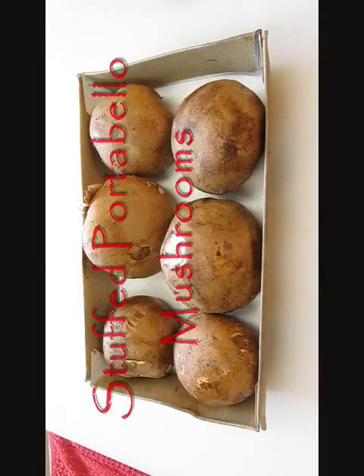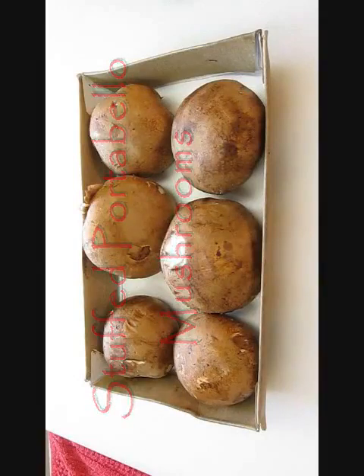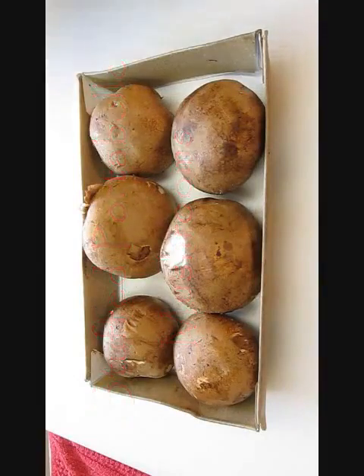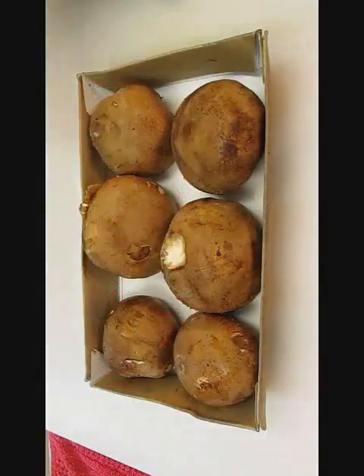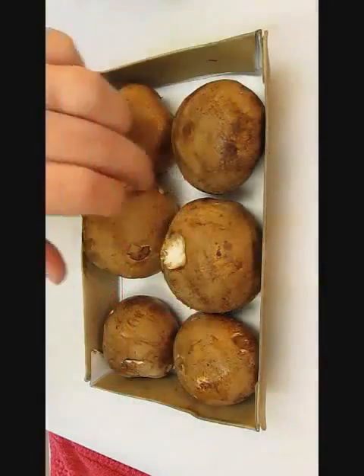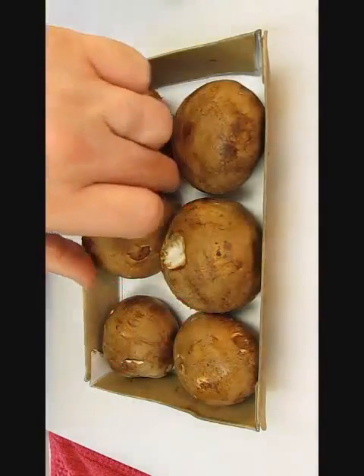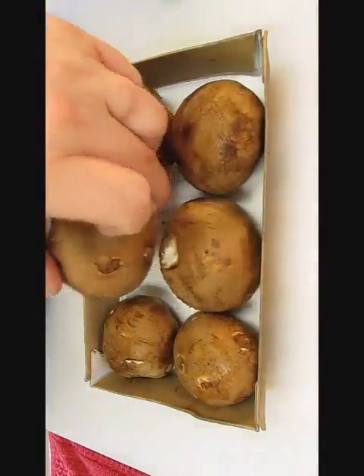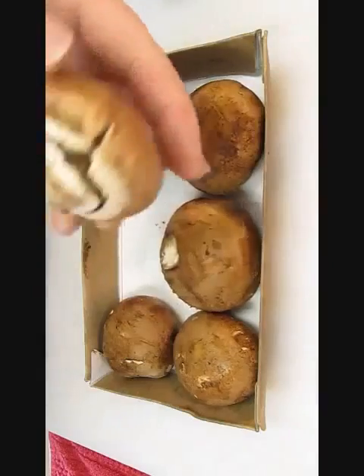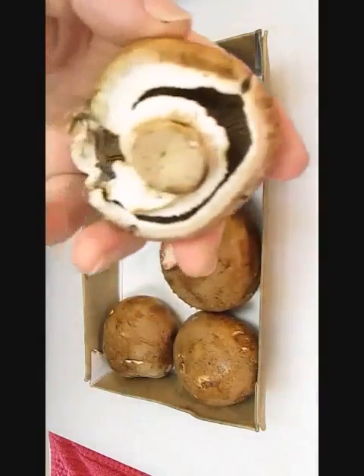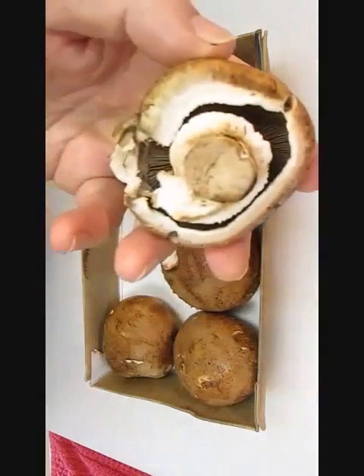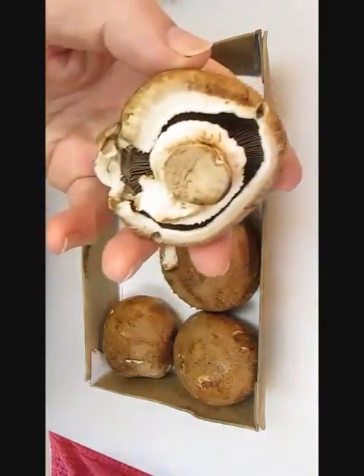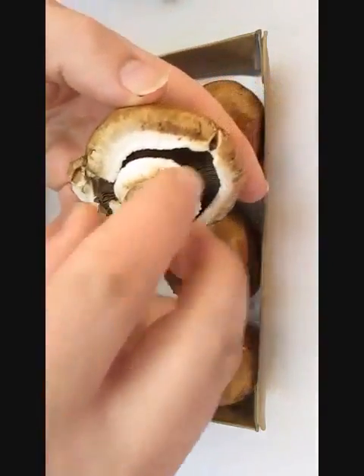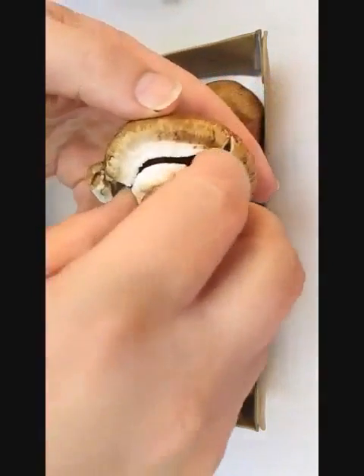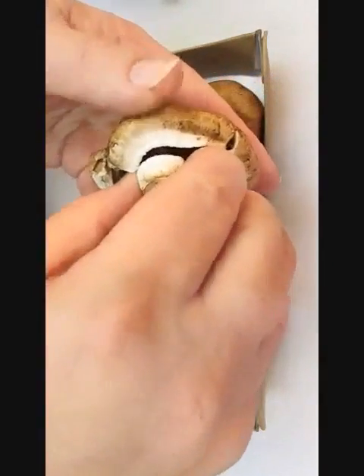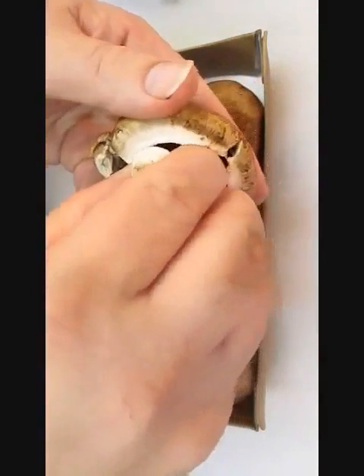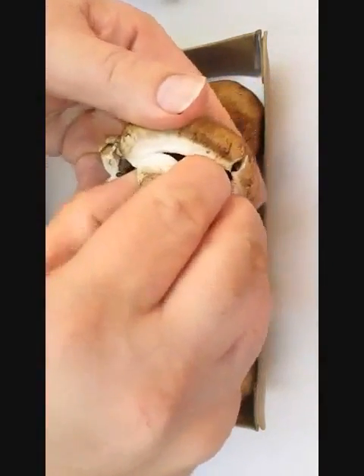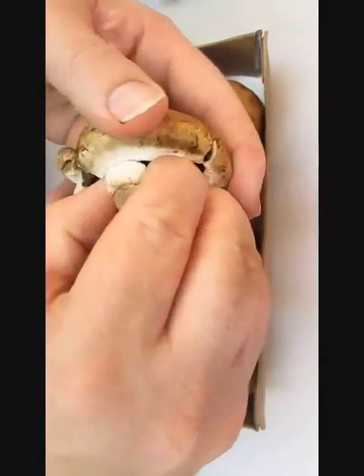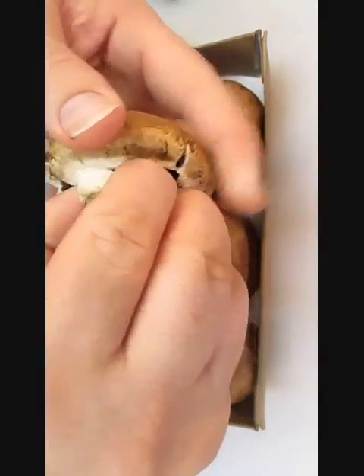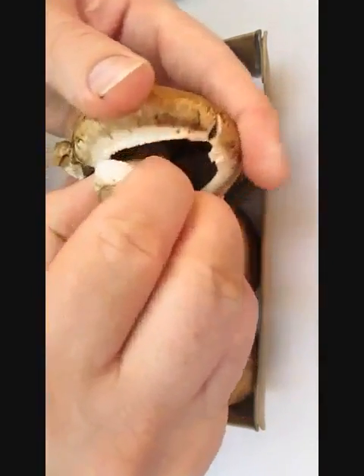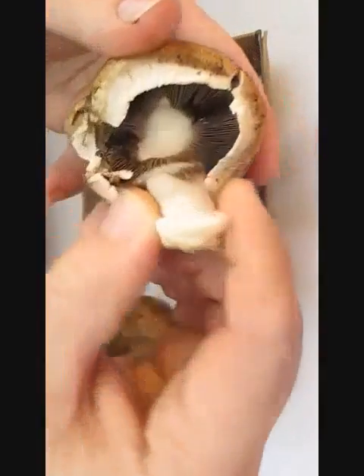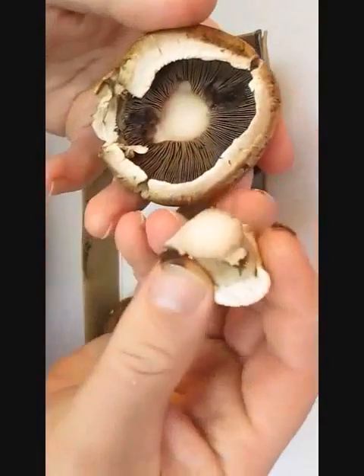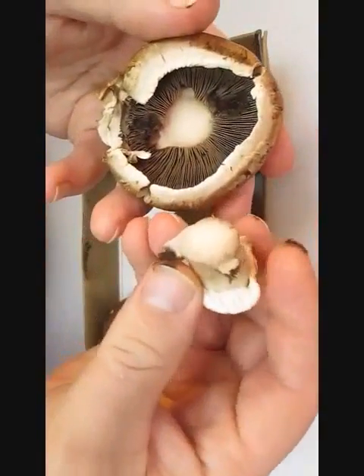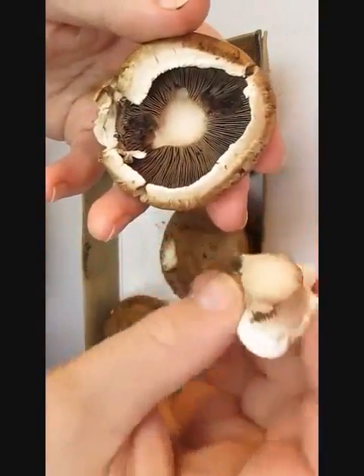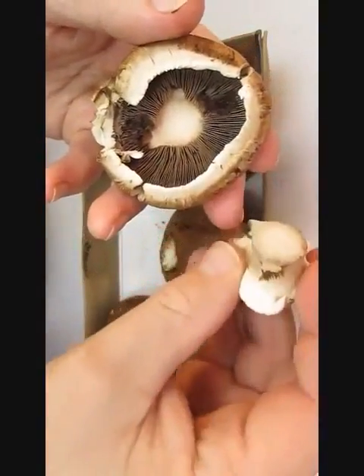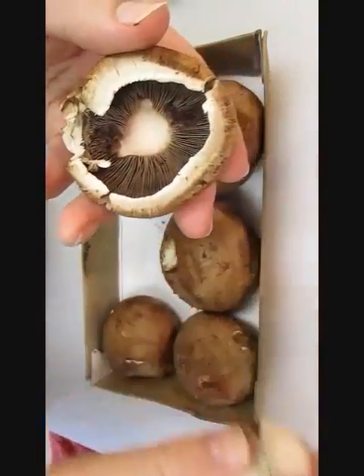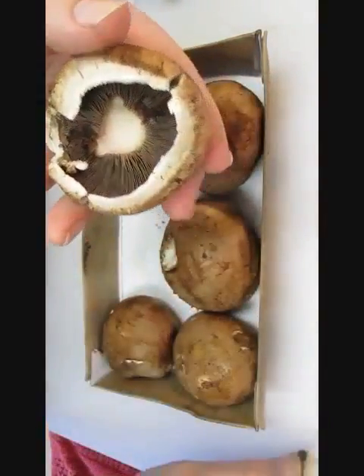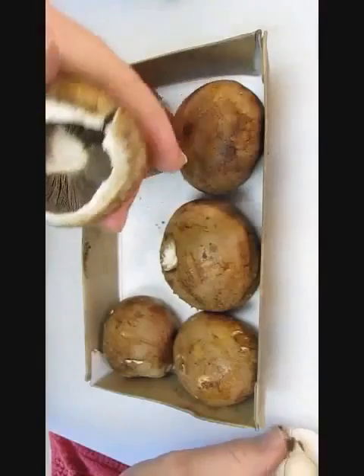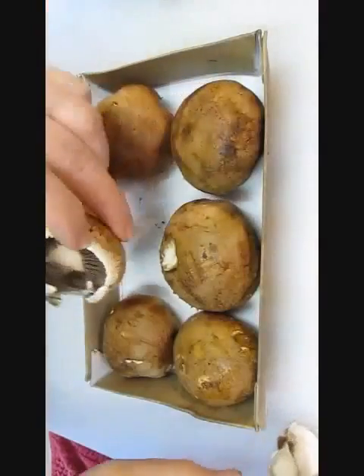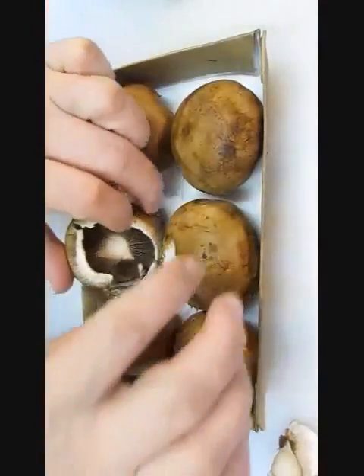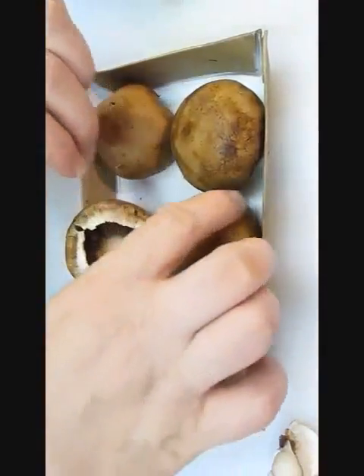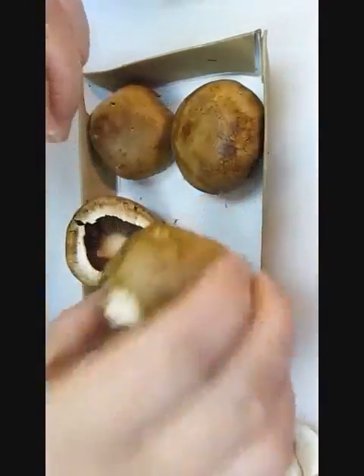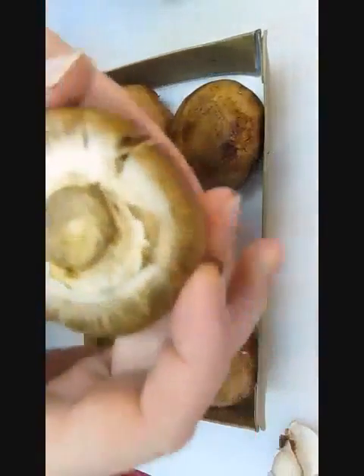The first thing you want to do is grab each one of these and twist and pull out the stems. Don't throw them away — we're actually going to use them as part of the breading when we stuff these.